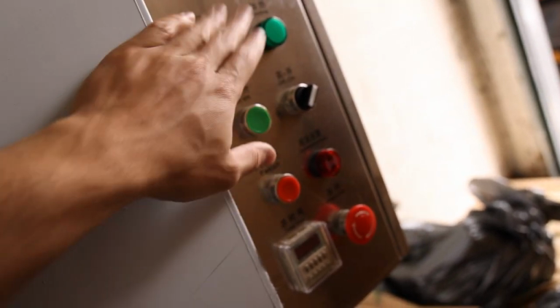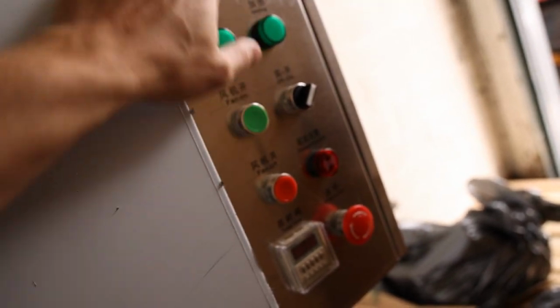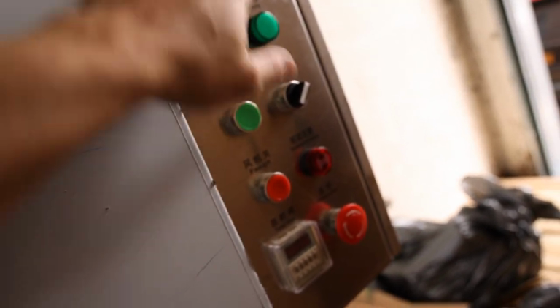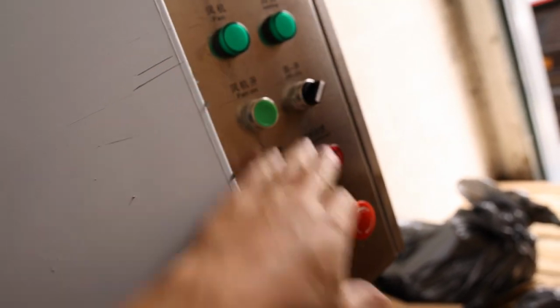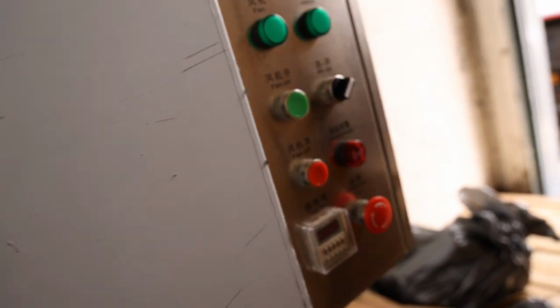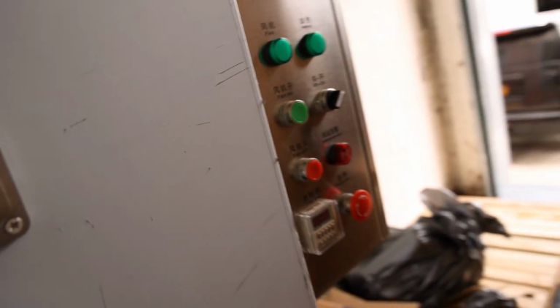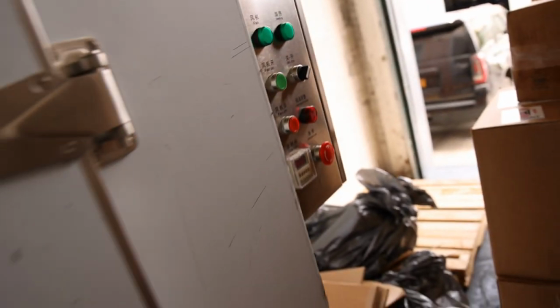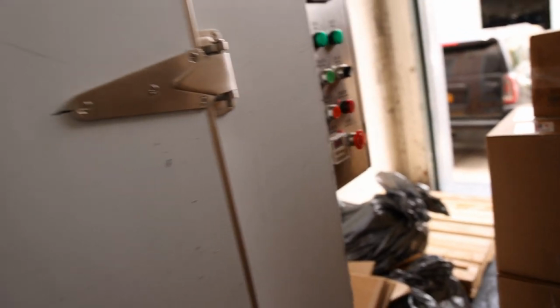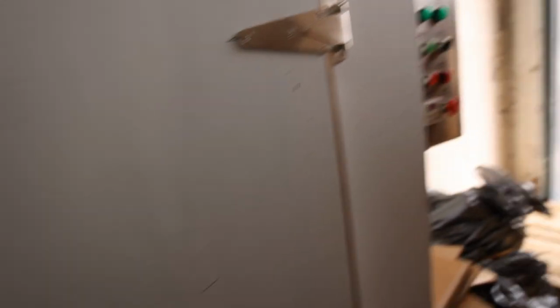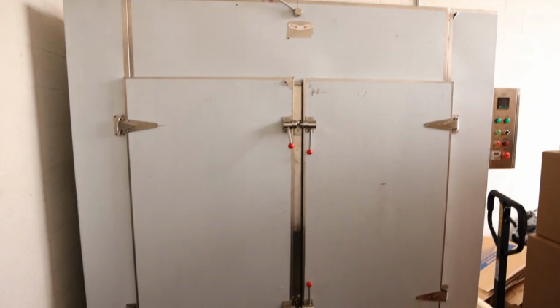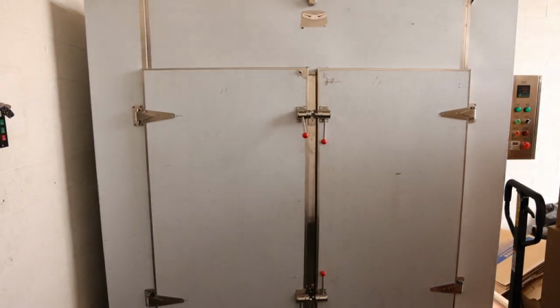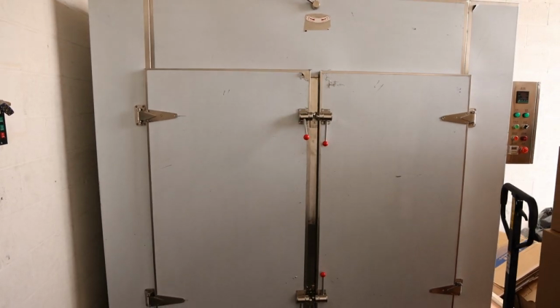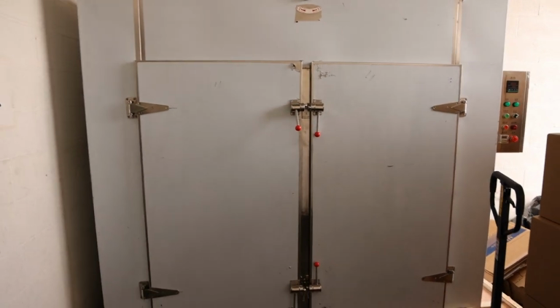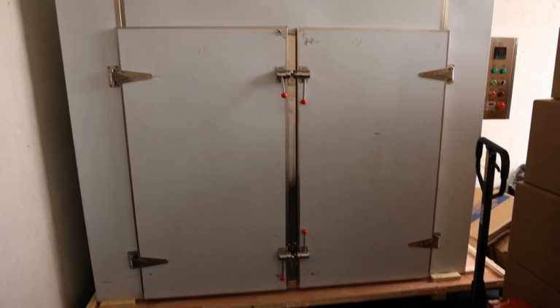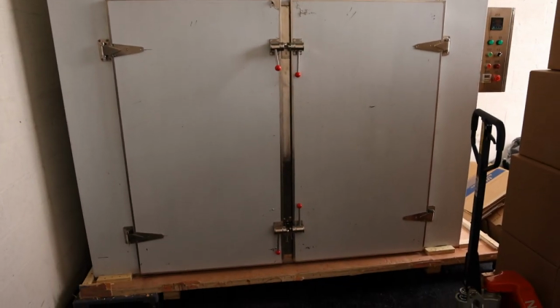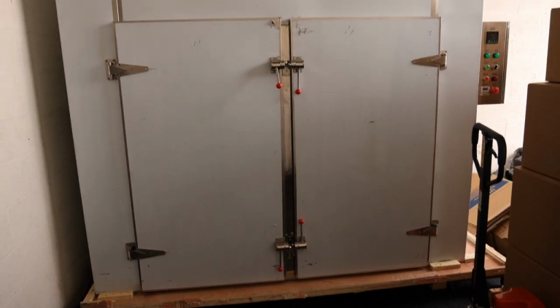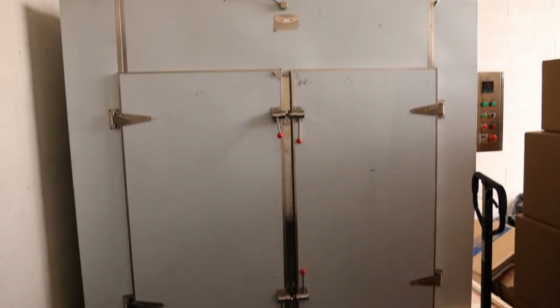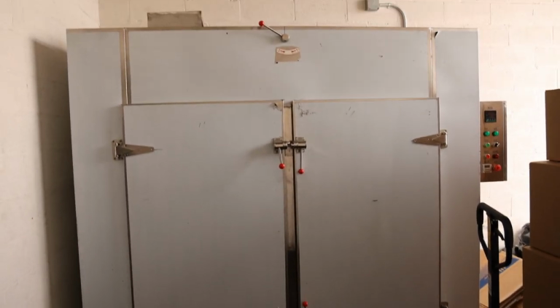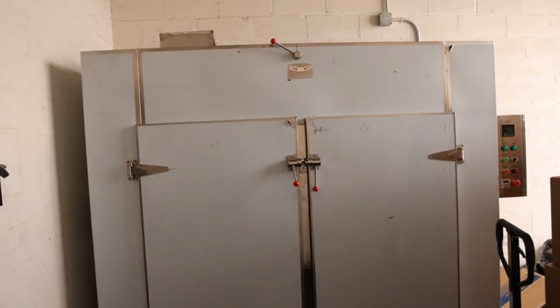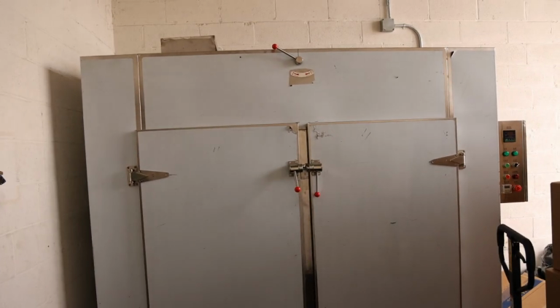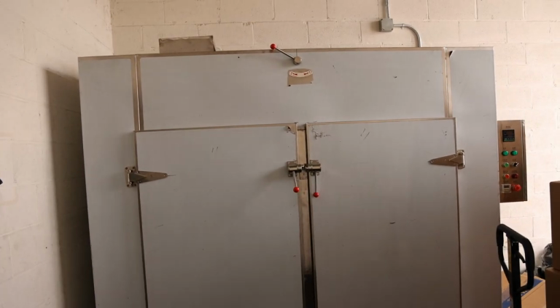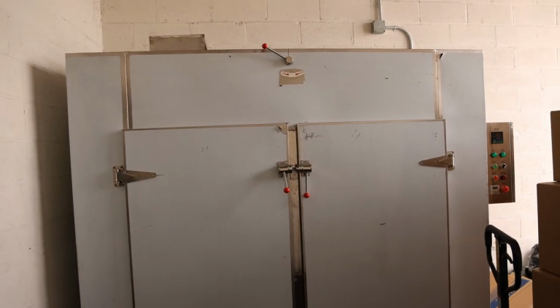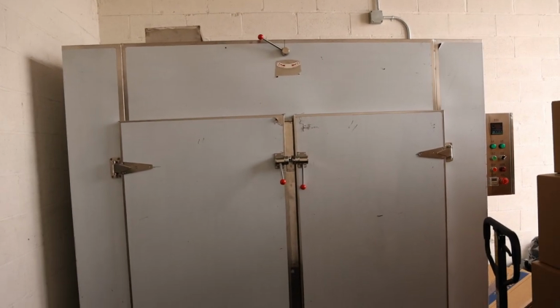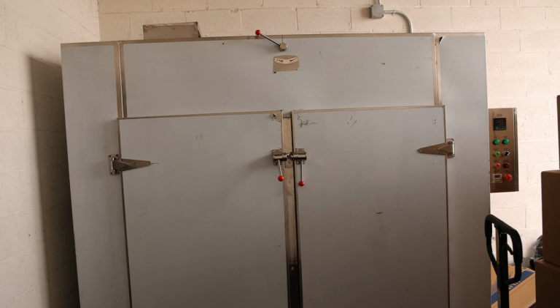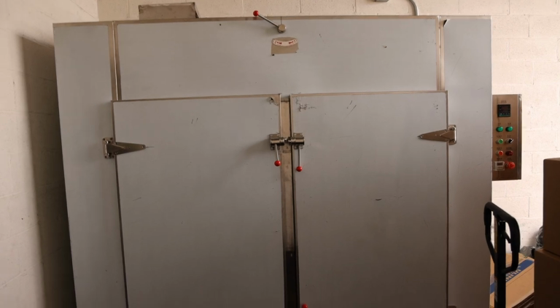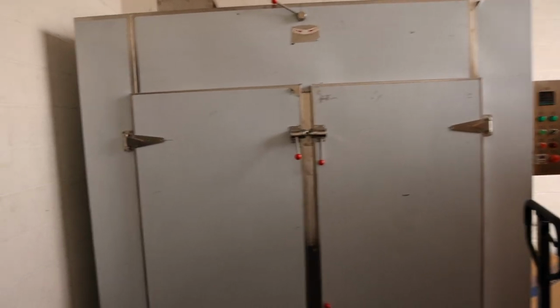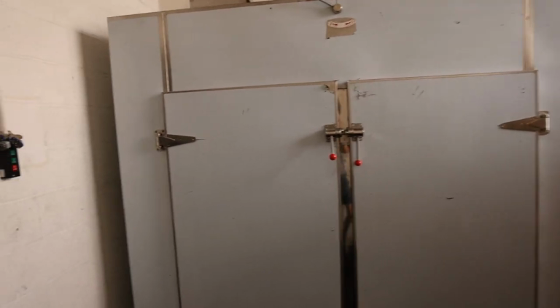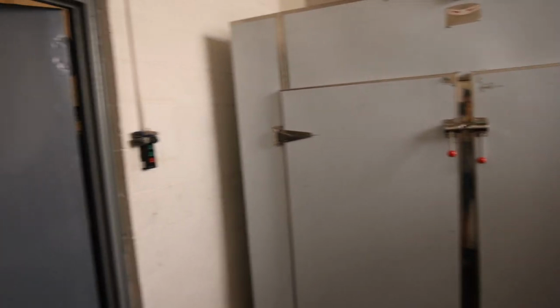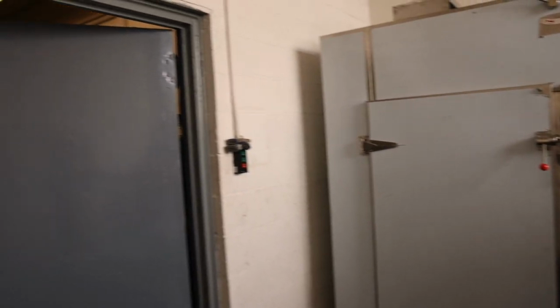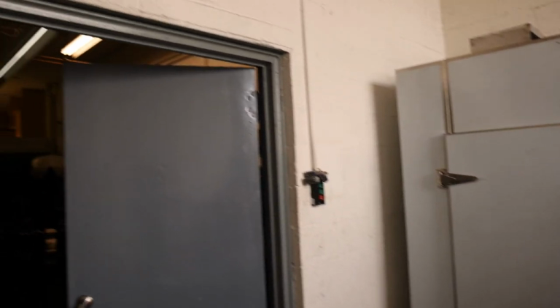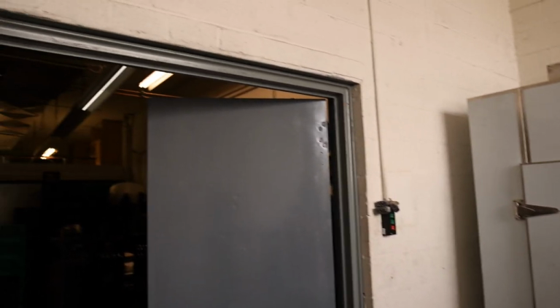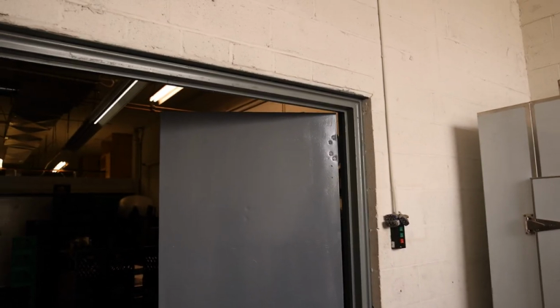This is the controls, which again it's not operational. But as you guys can see, this is really, really big — I think it's around 9 feet tall and 9 feet wide, and it did not fit in the warehouse.